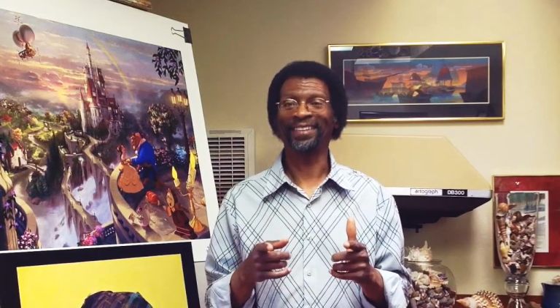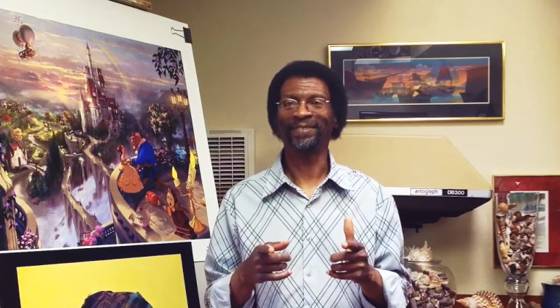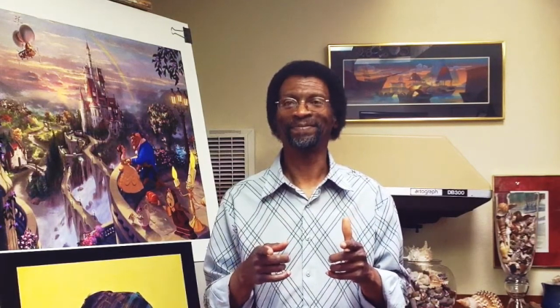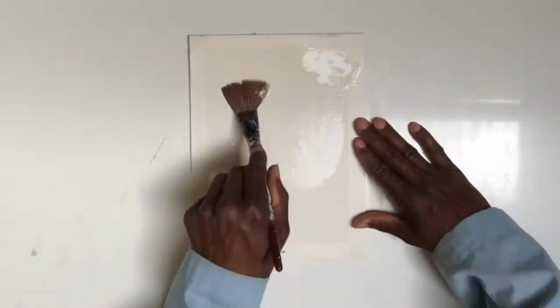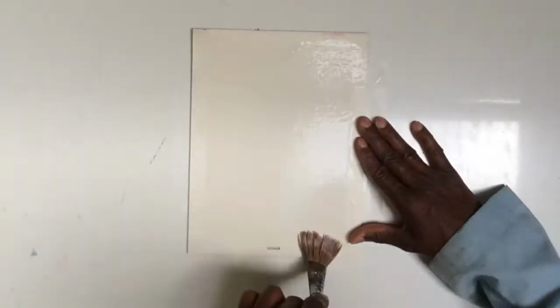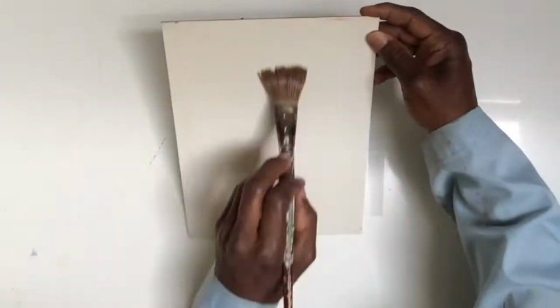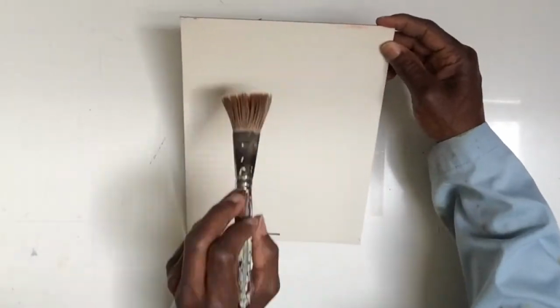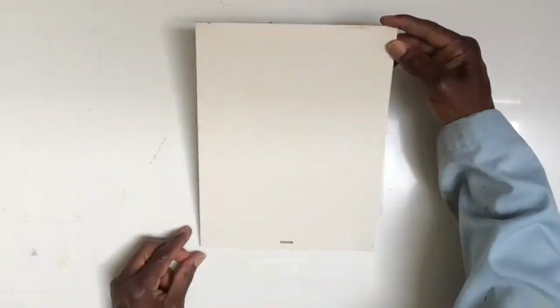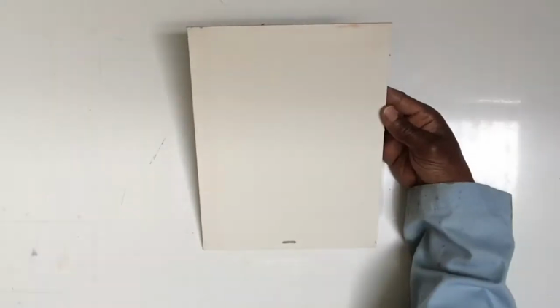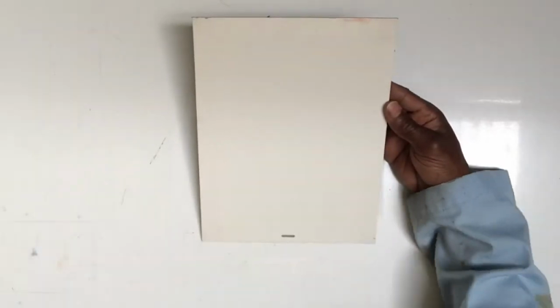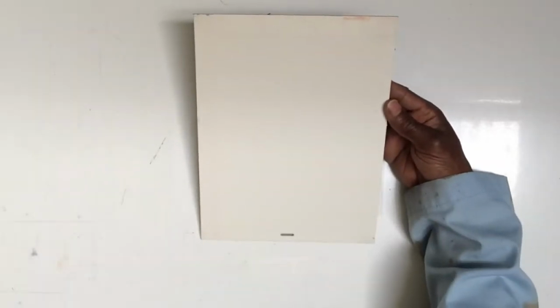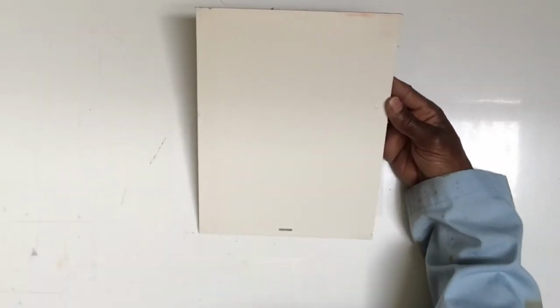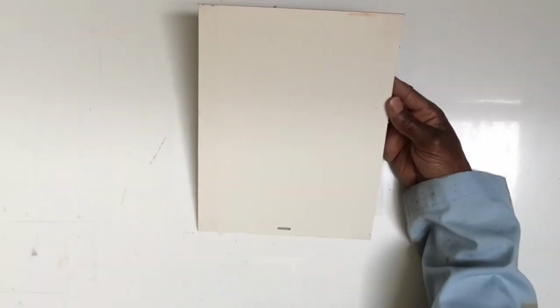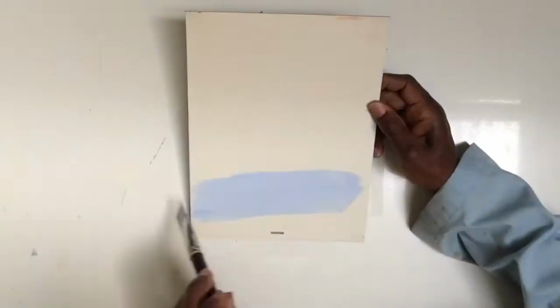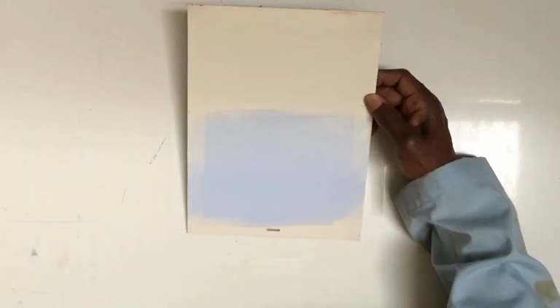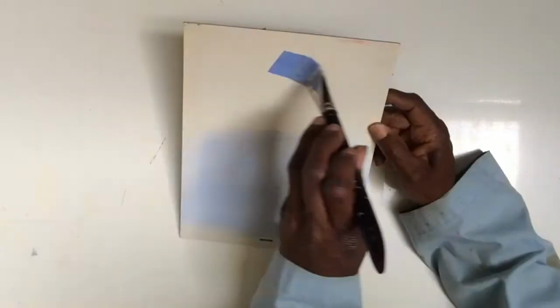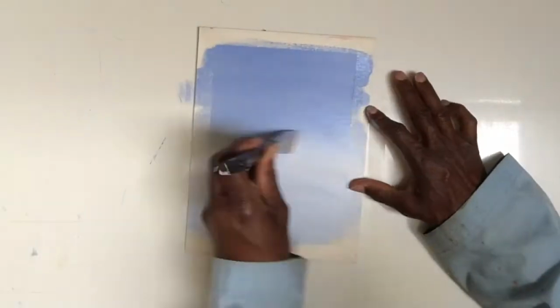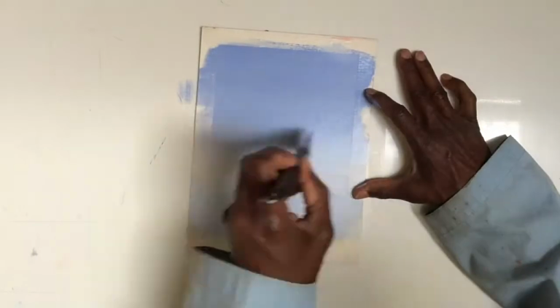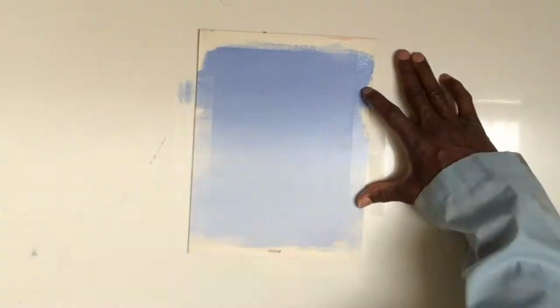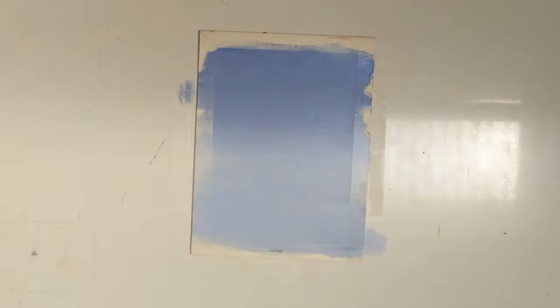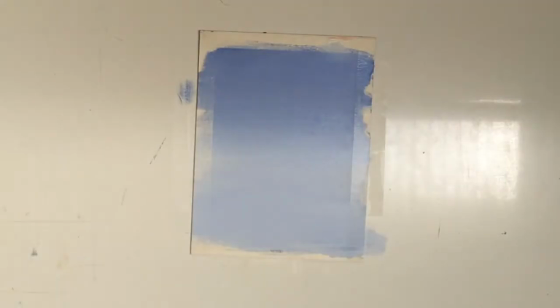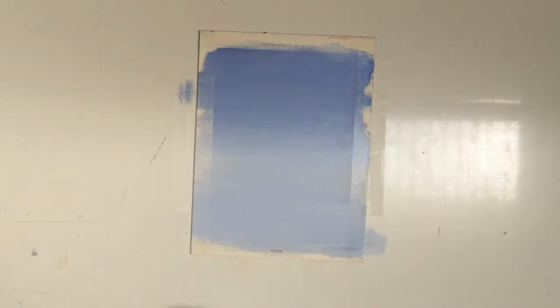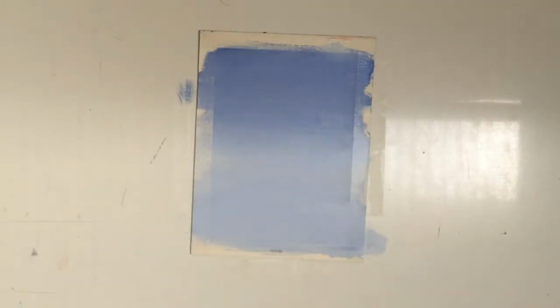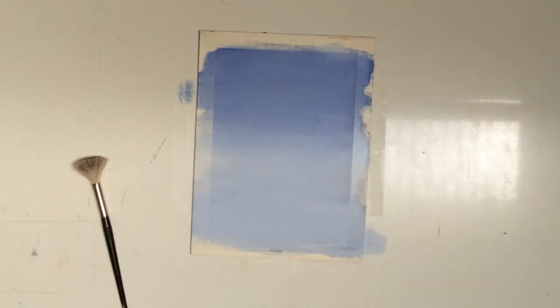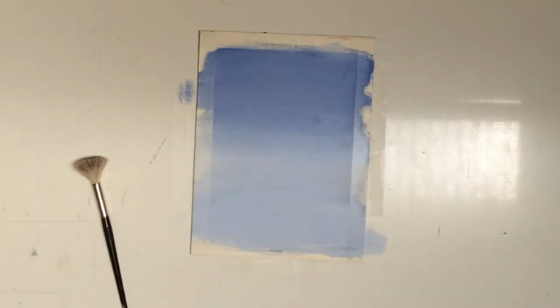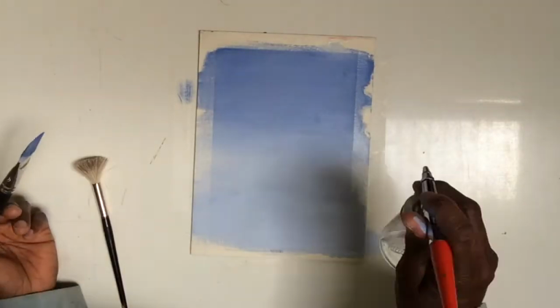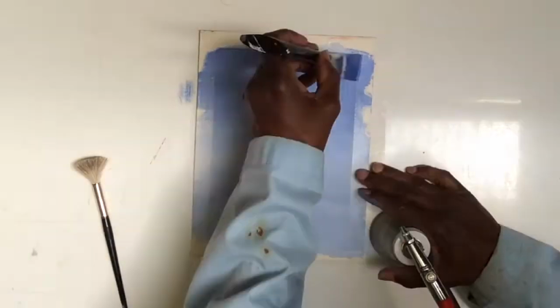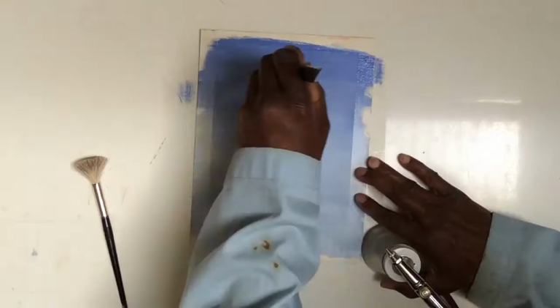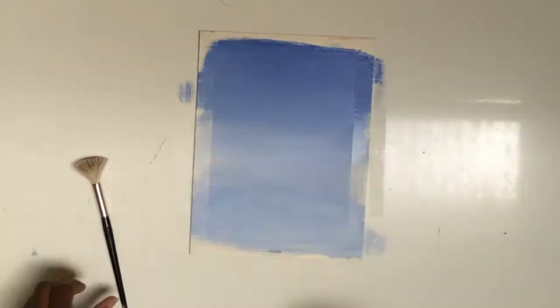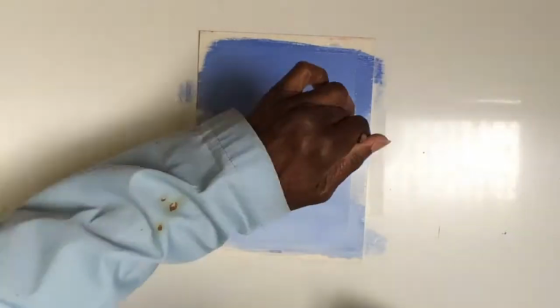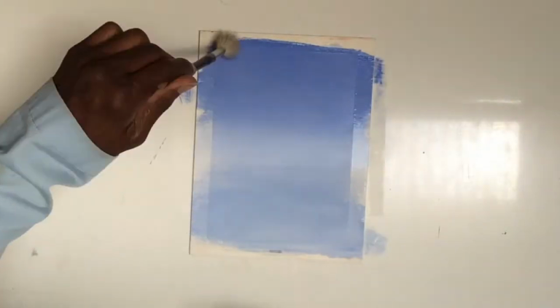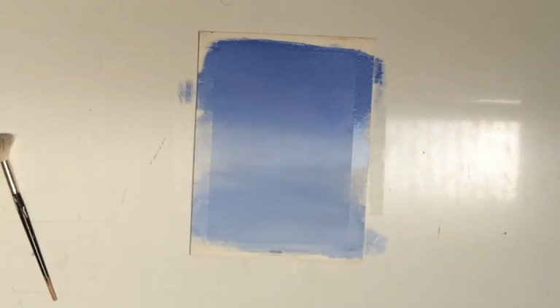As we've seen in the past videos or blogs, I wet my board first and then I lay in the paint. That way the paint goes down nice and smooth and even. I tend to badger it a little bit to smooth it out so you don't see the lines so much.